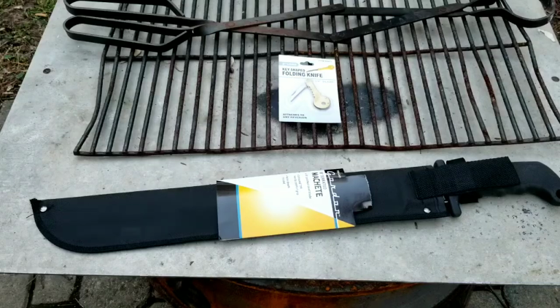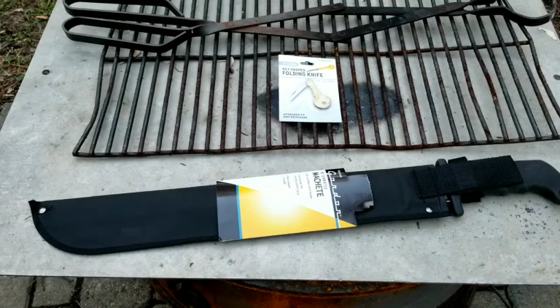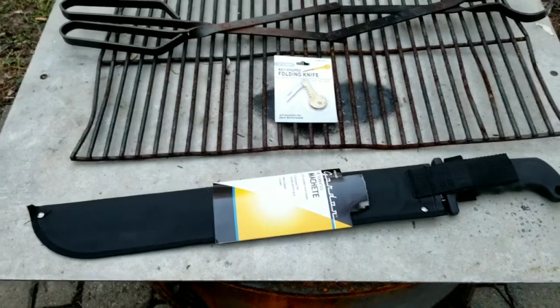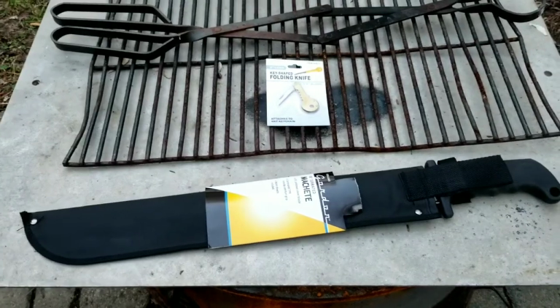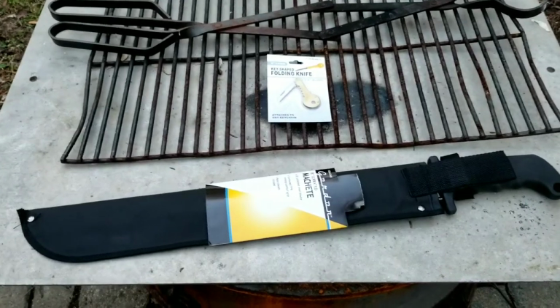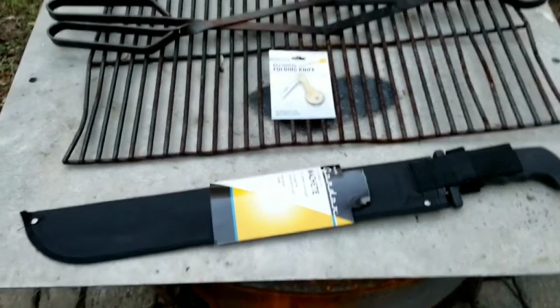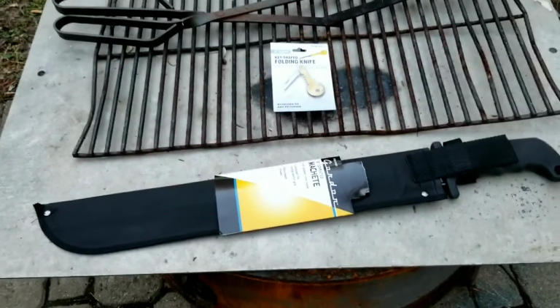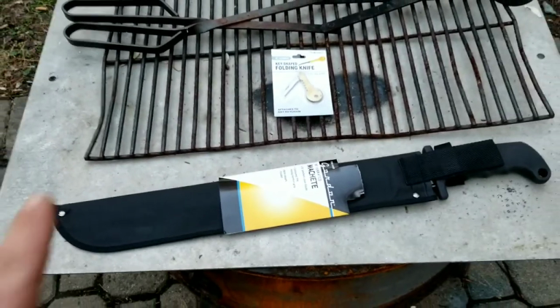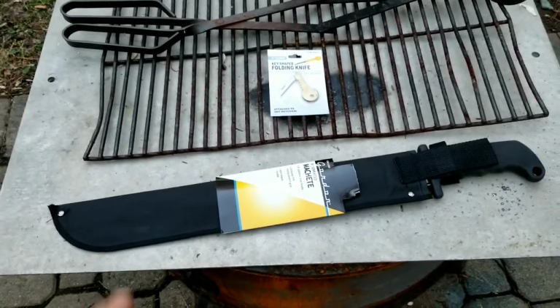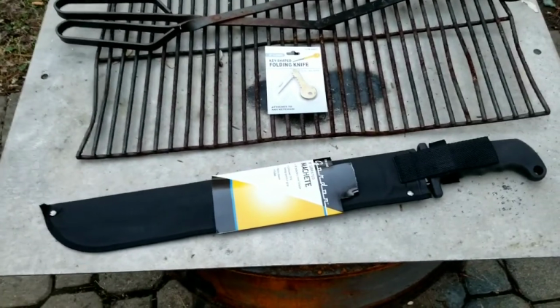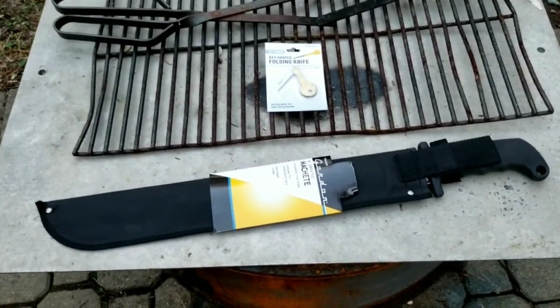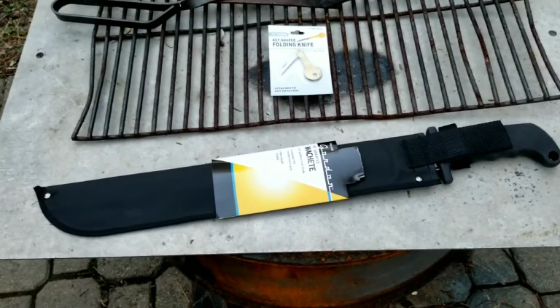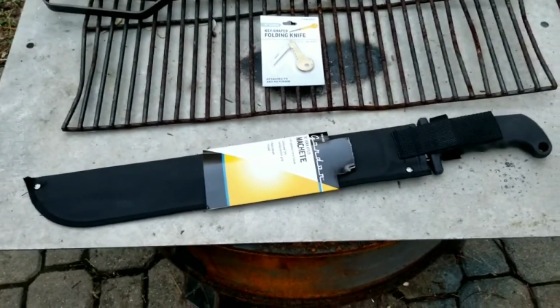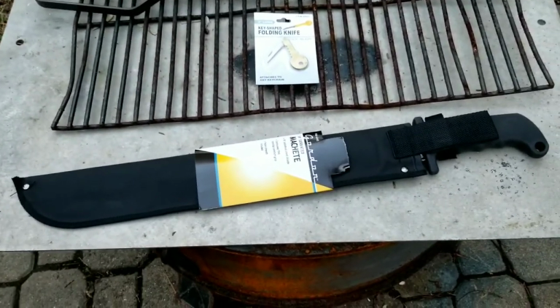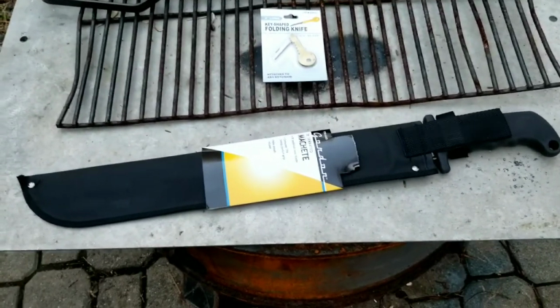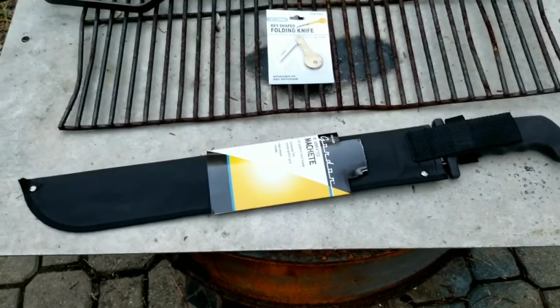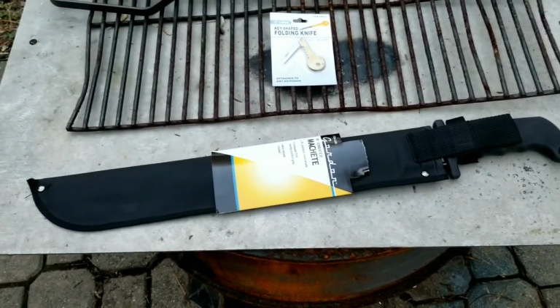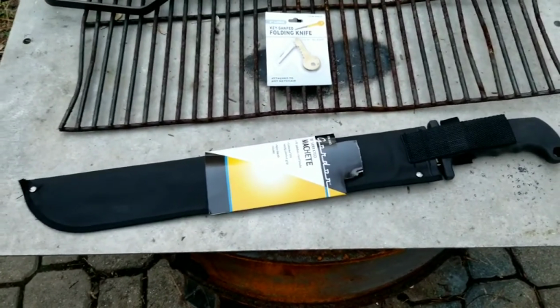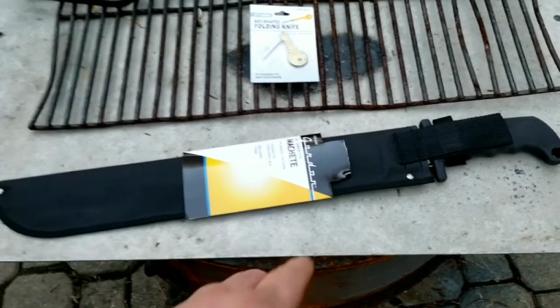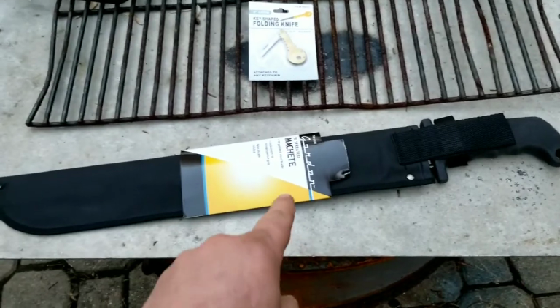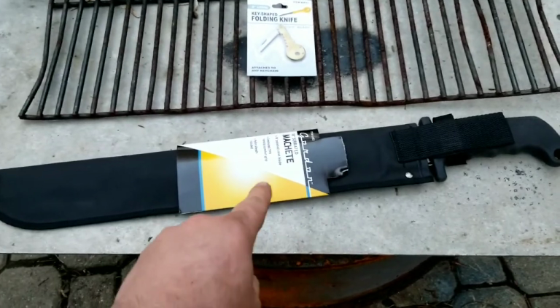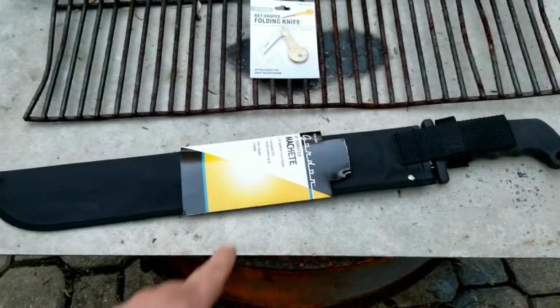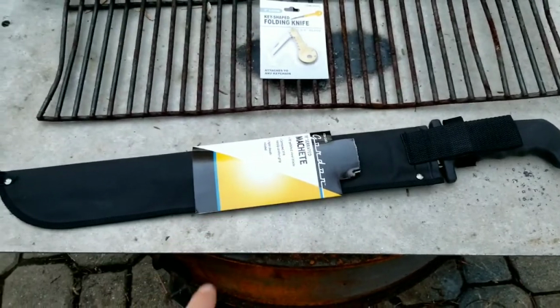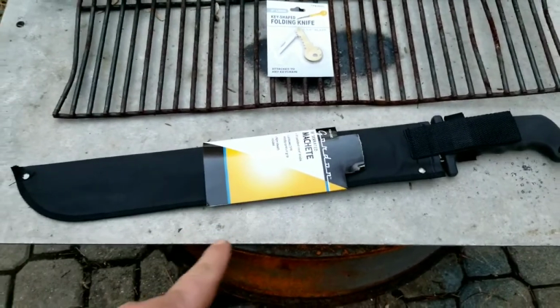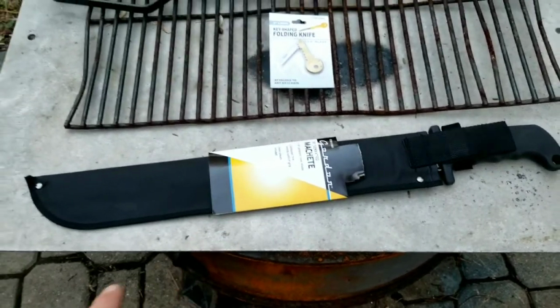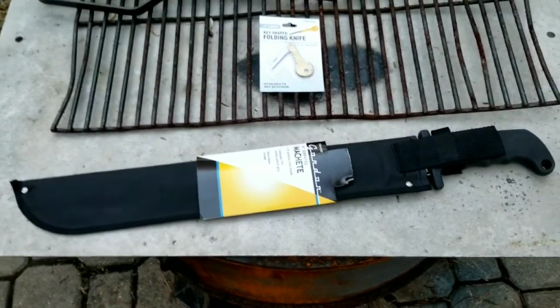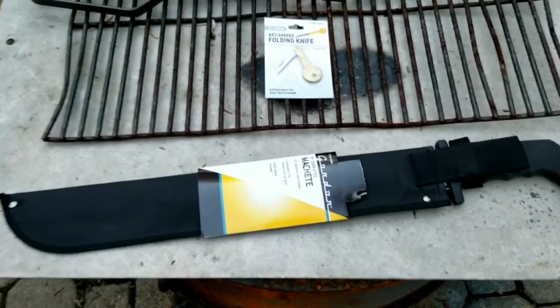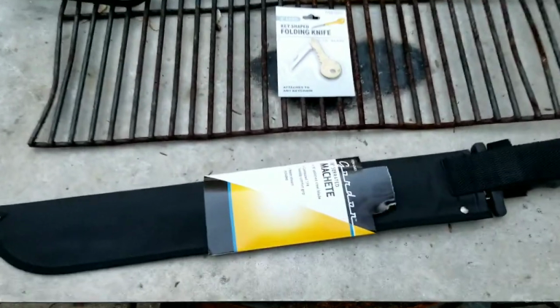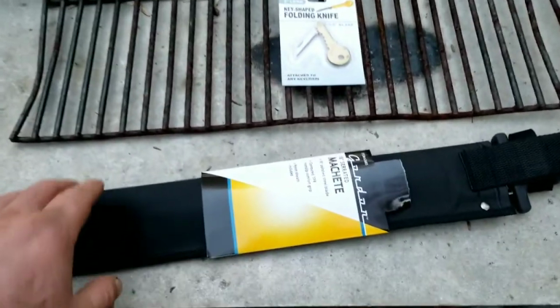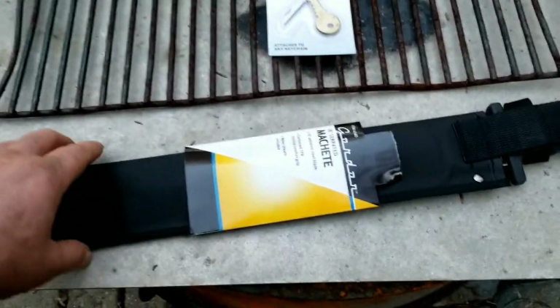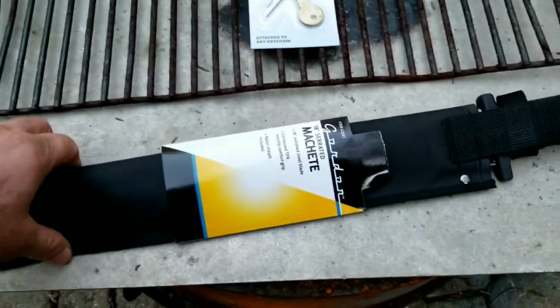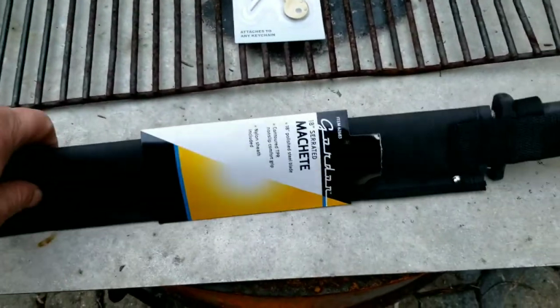Hey, what up everyone? Let me show you guys my newest Harbor Freight purchase. I got this new machete, man. Got a pretty good deal on it.